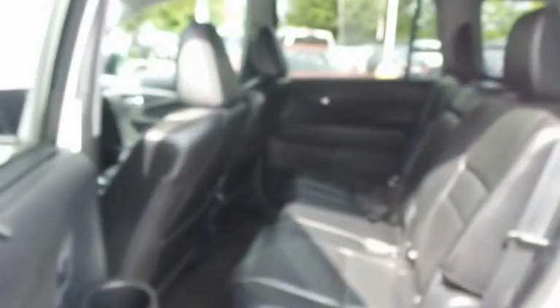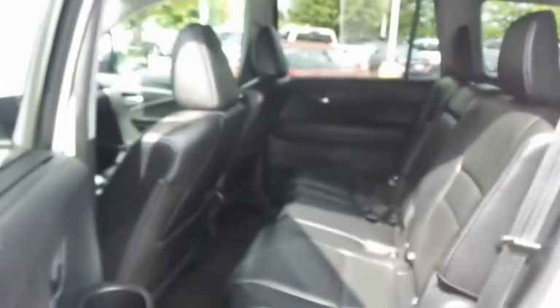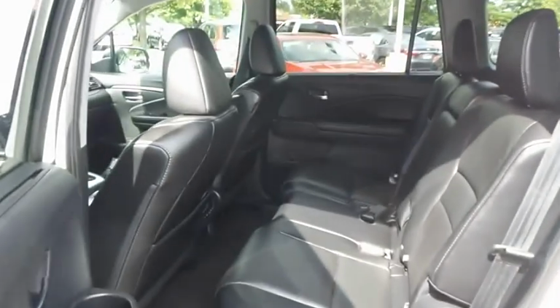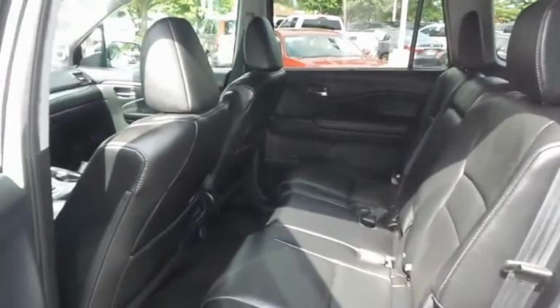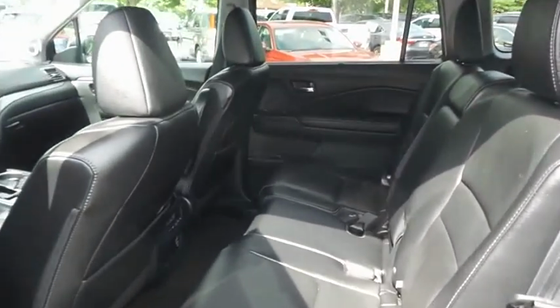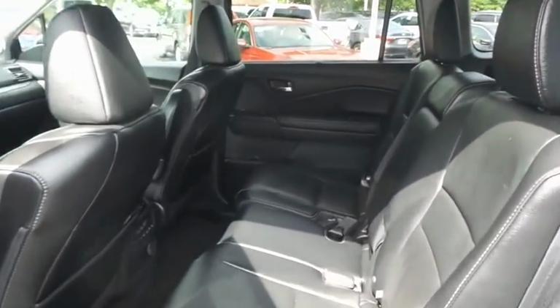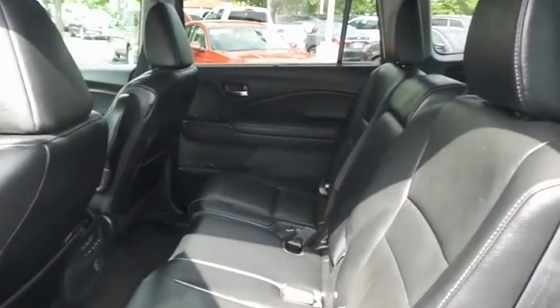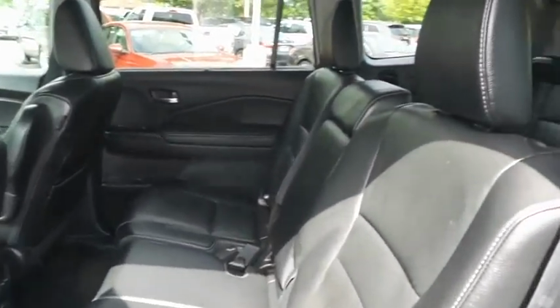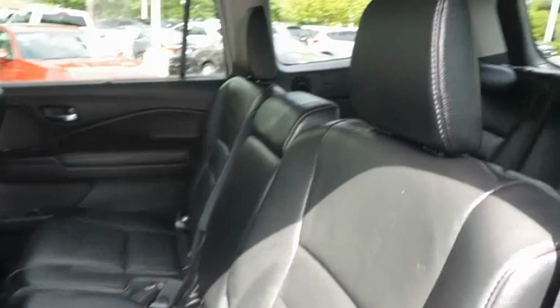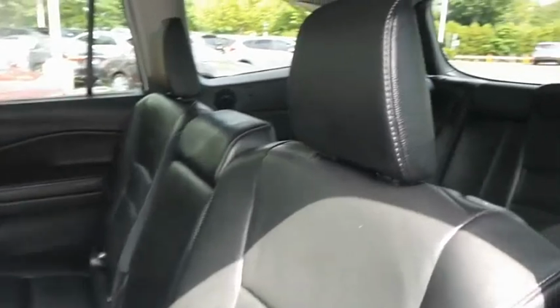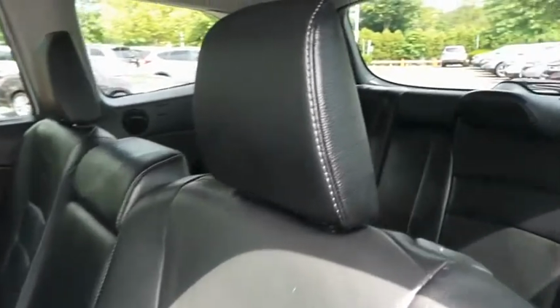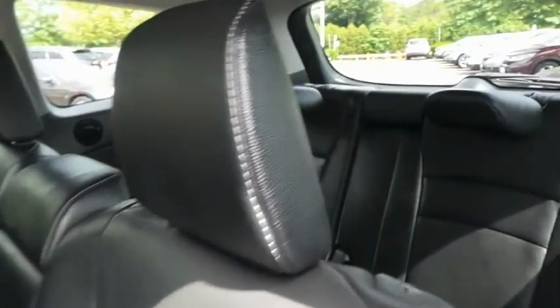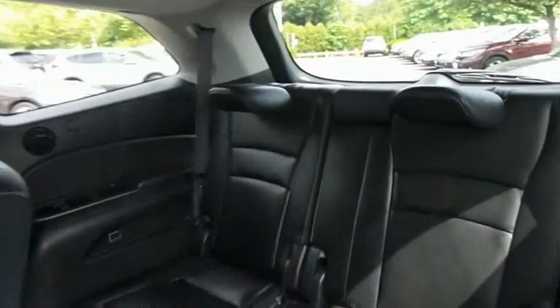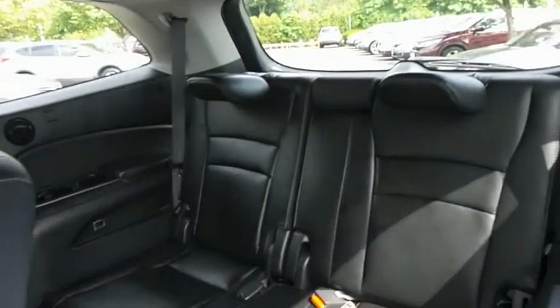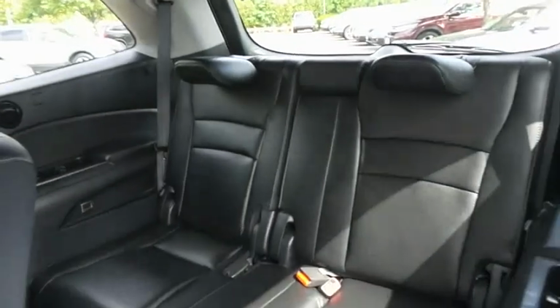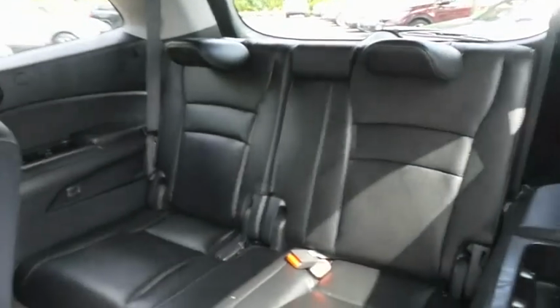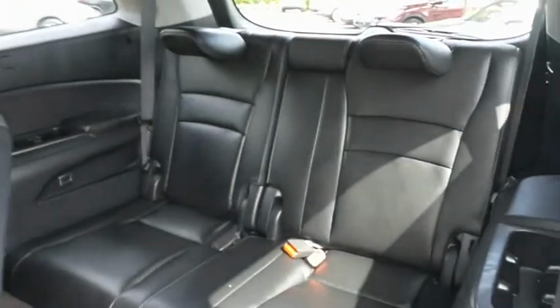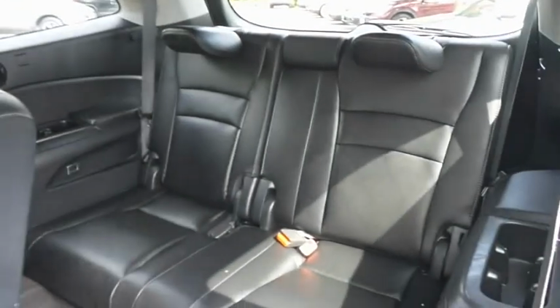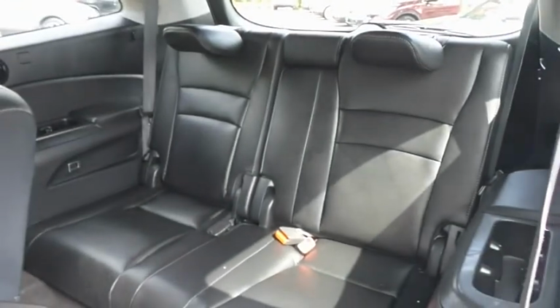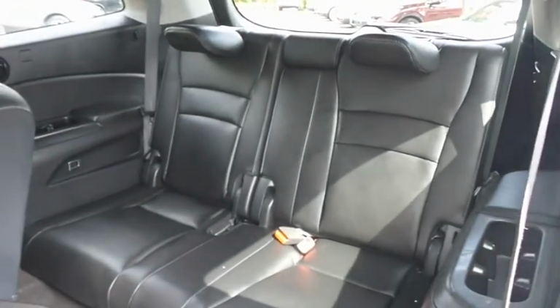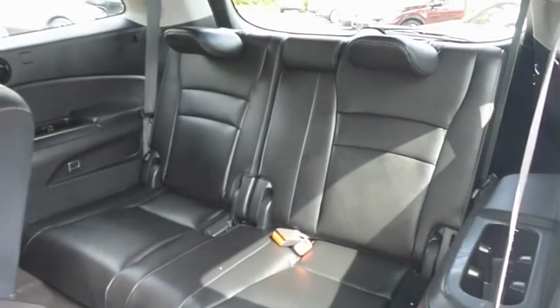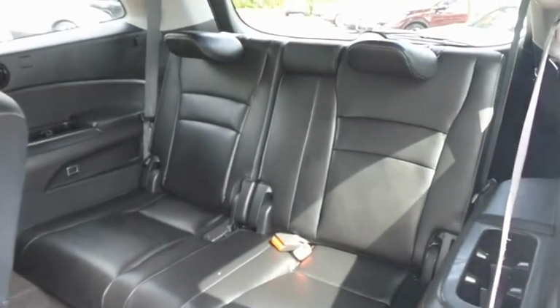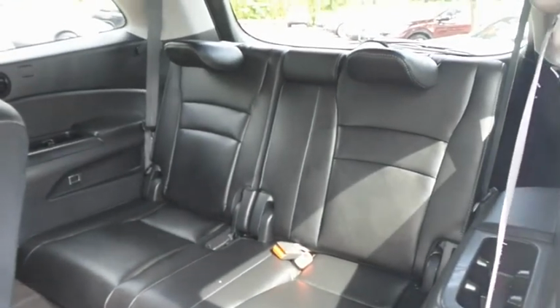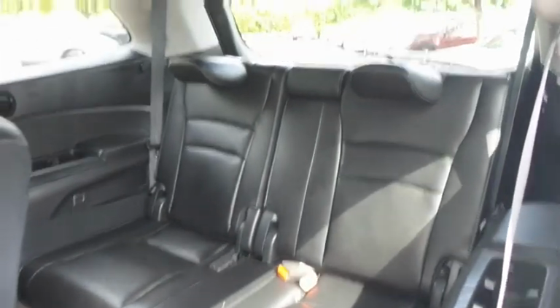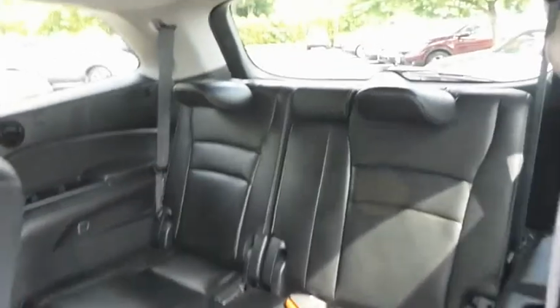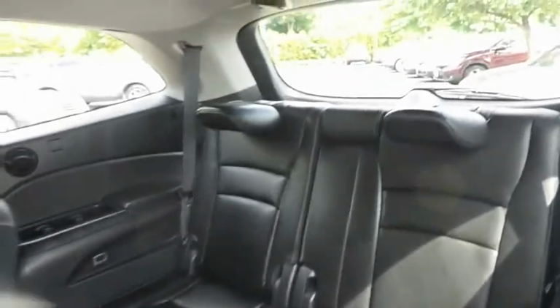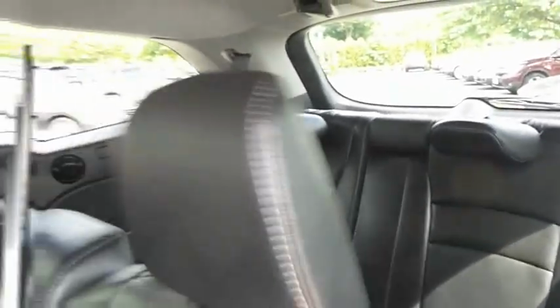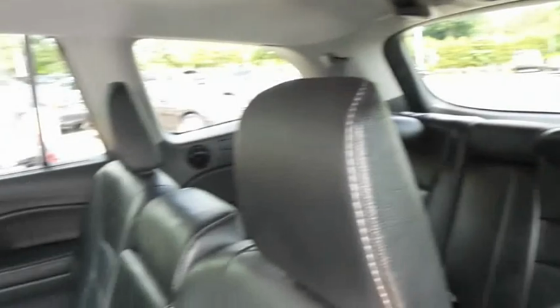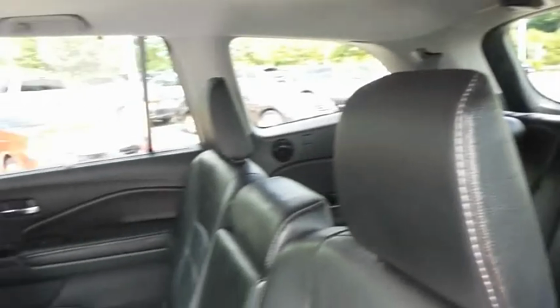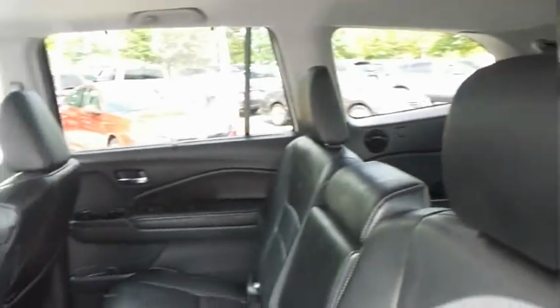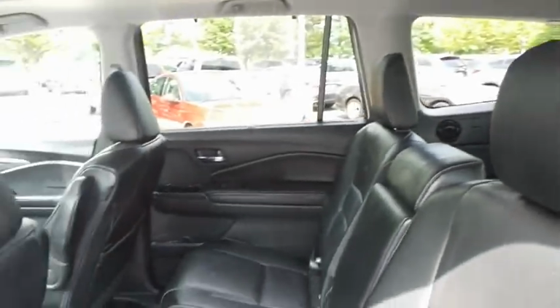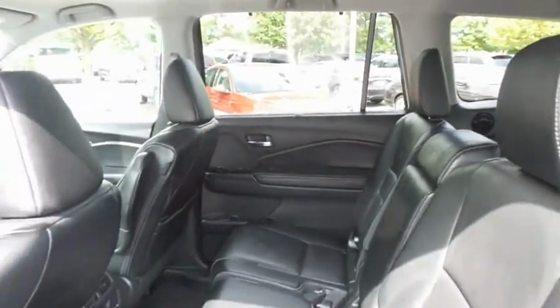This all-wheel drive SUV comfortably seats eight with fold-down third-row seating and plenty of rear passenger space.